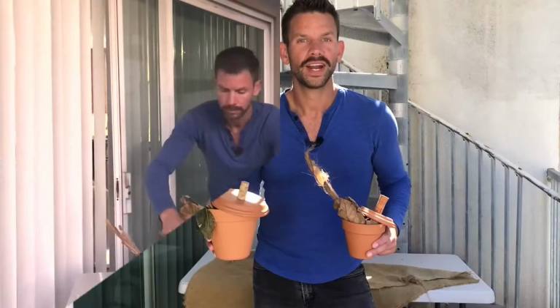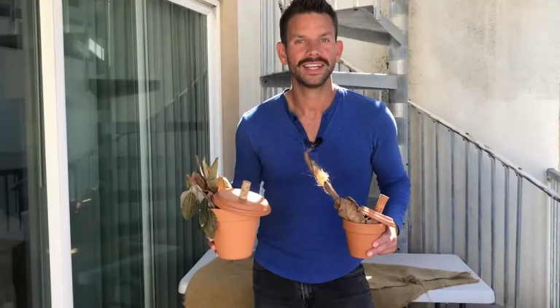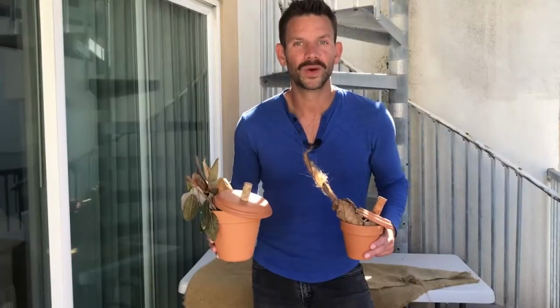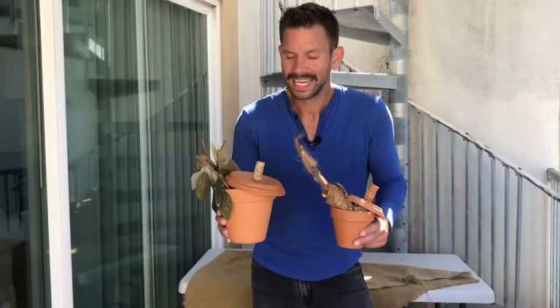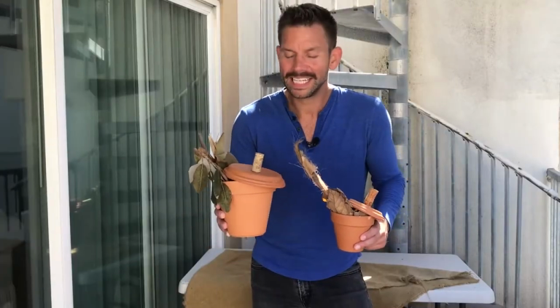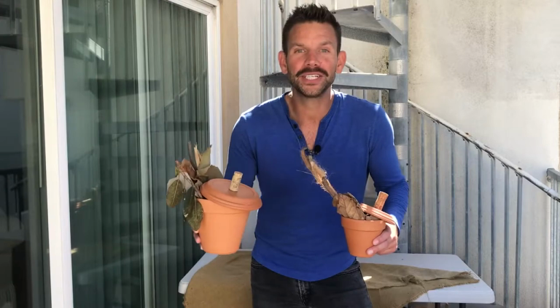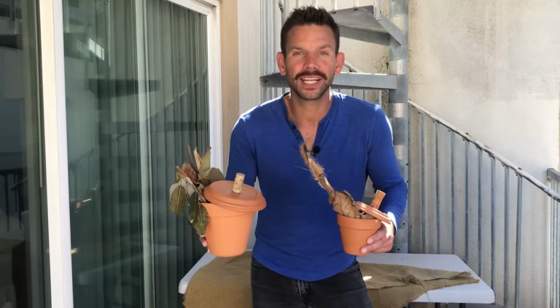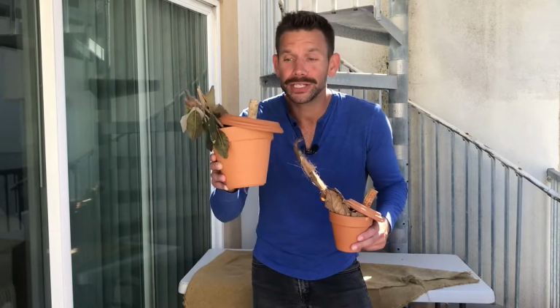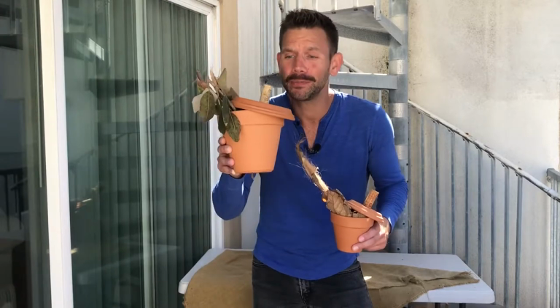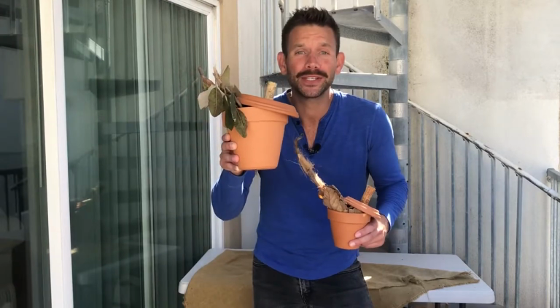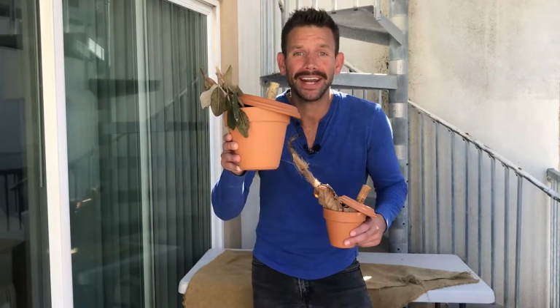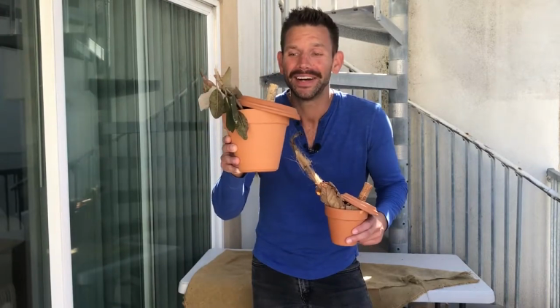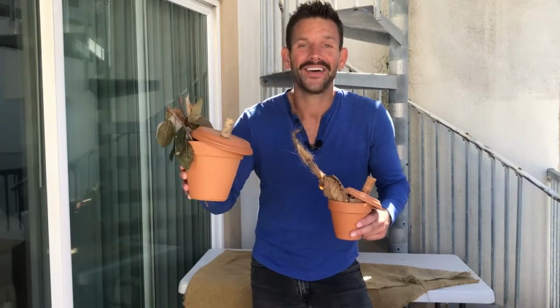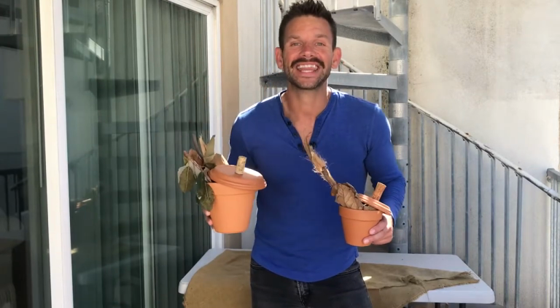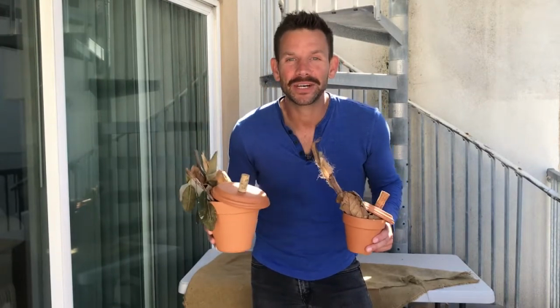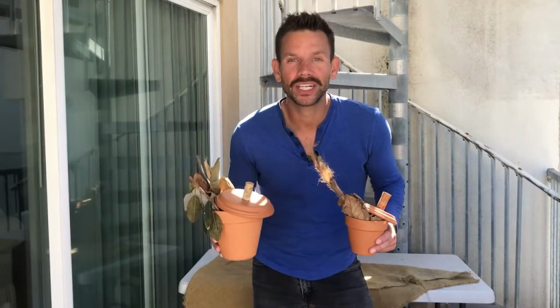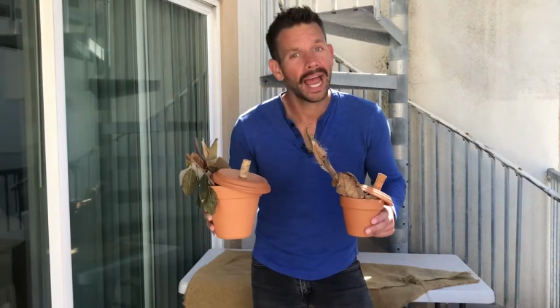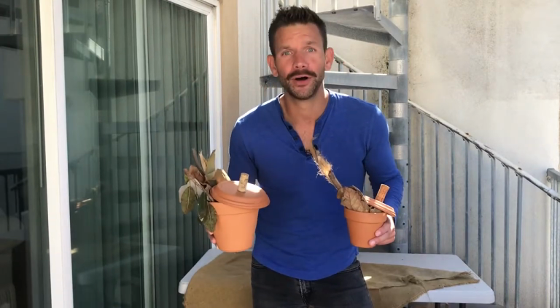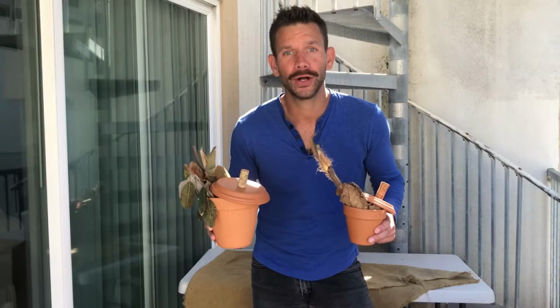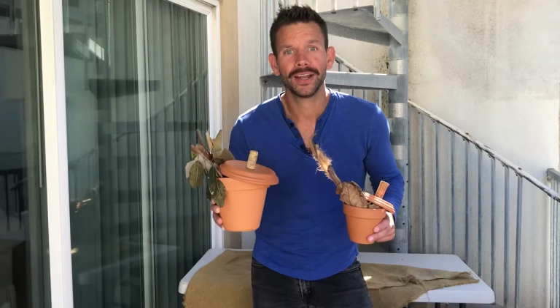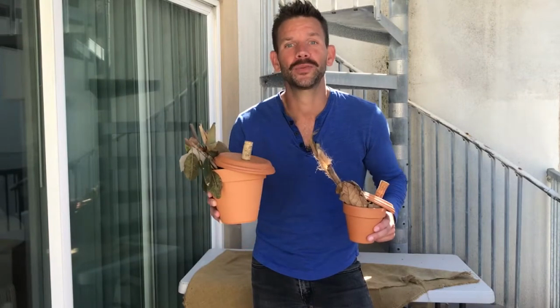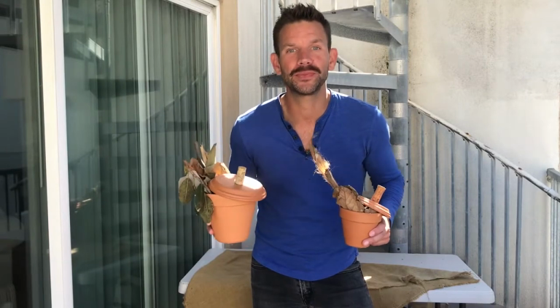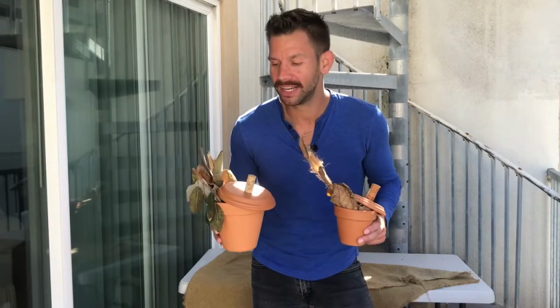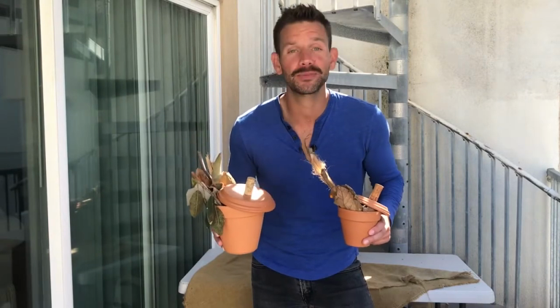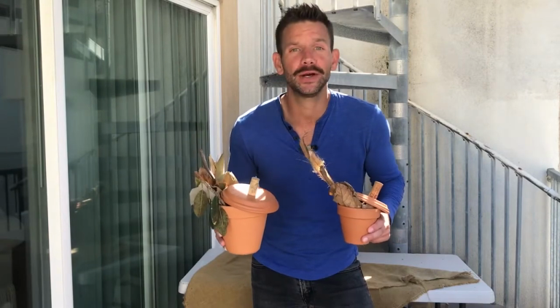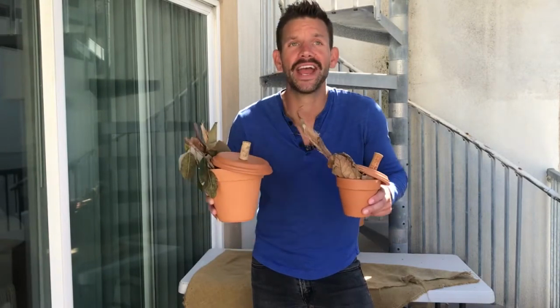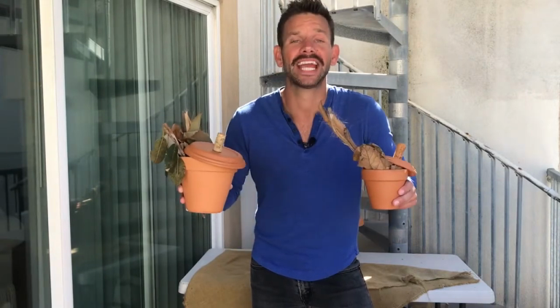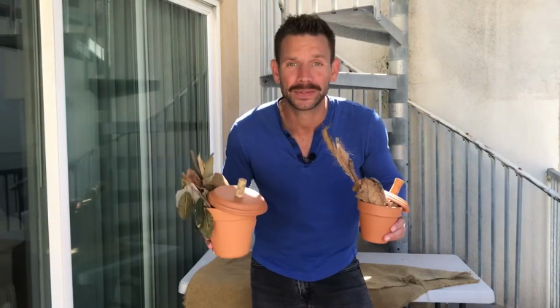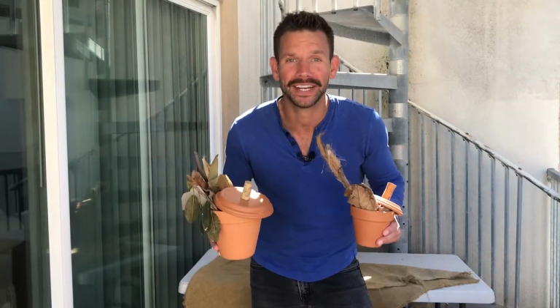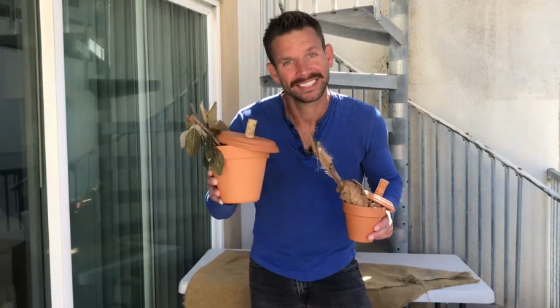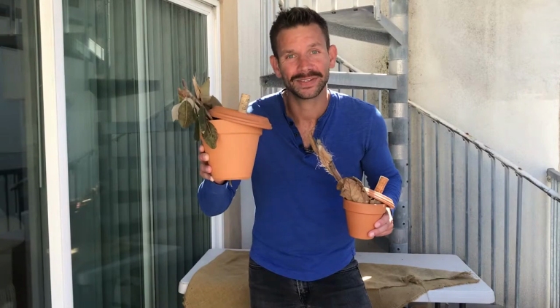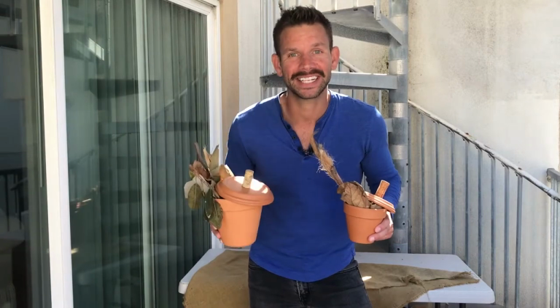Alrighty guys, that does it. Quick, easy, budget-friendly. Look at these cute little pumpkins you've got now. Thanks so much for watching. Happy fall, y'all. I look forward to bringing you some more content, some more videos, and everything outdoor living. We'll see you next time.